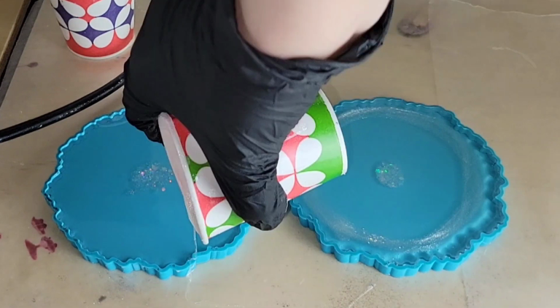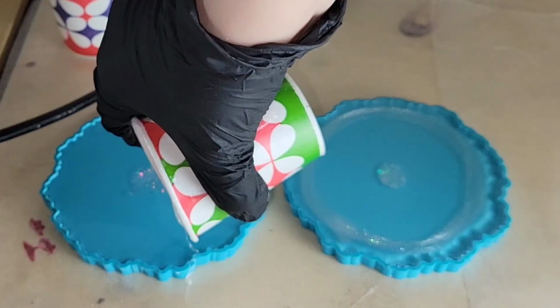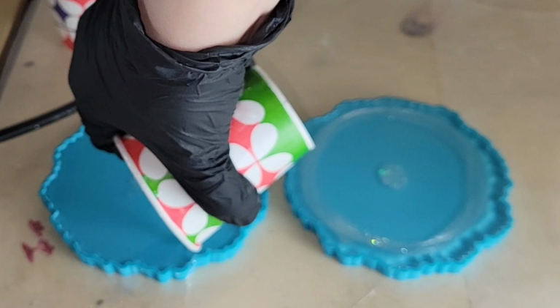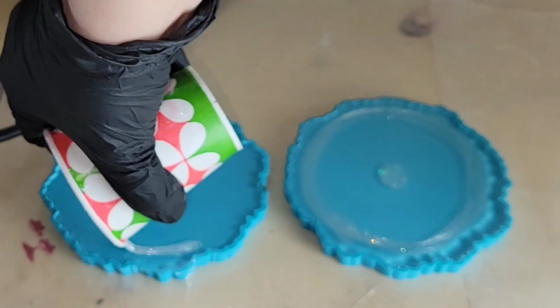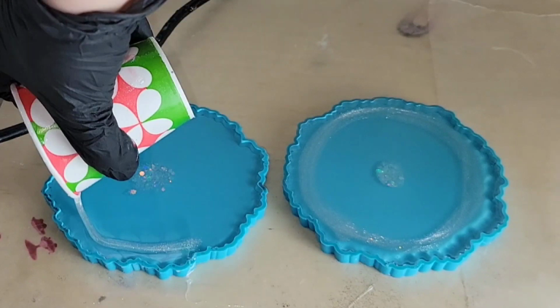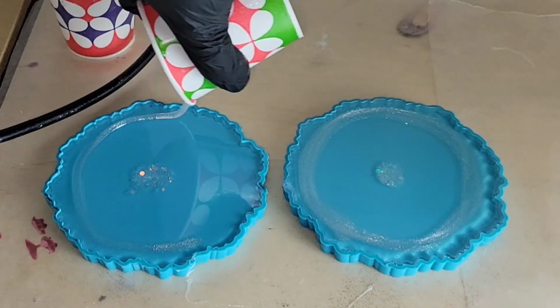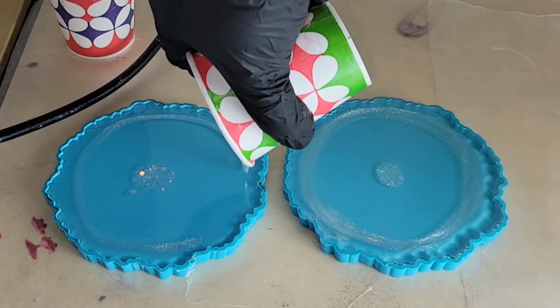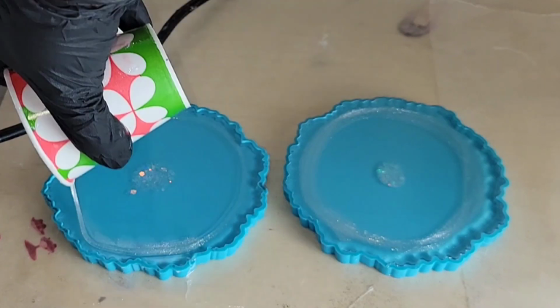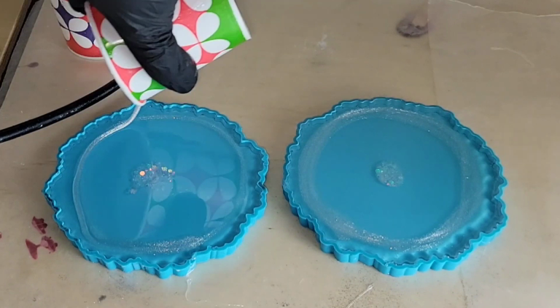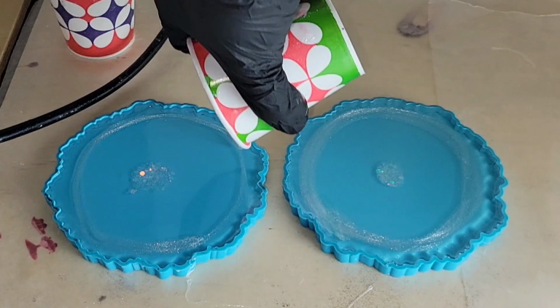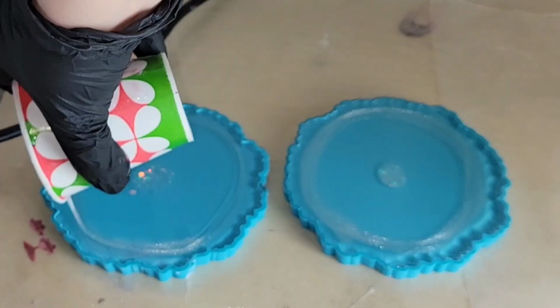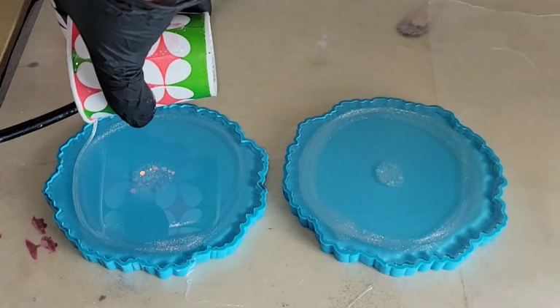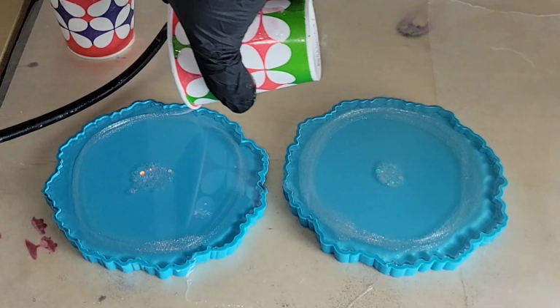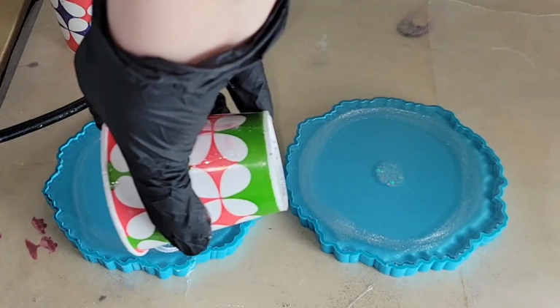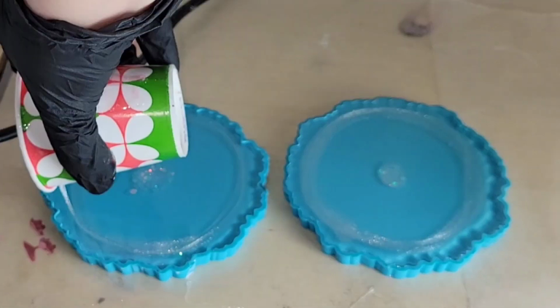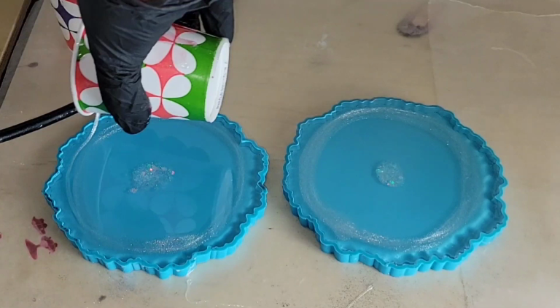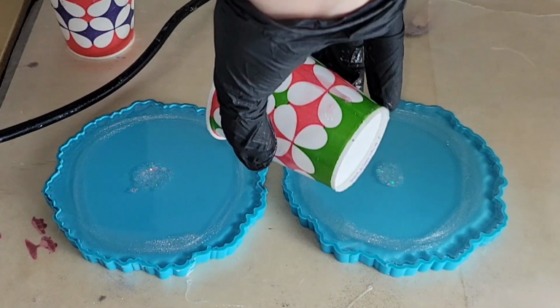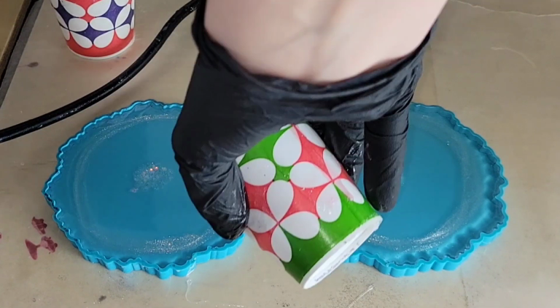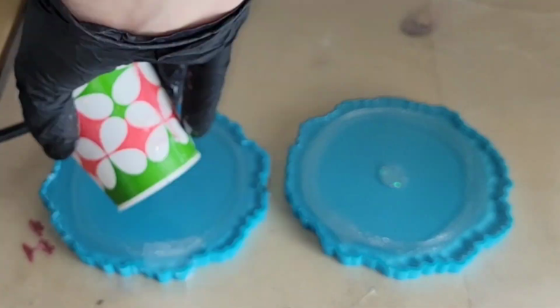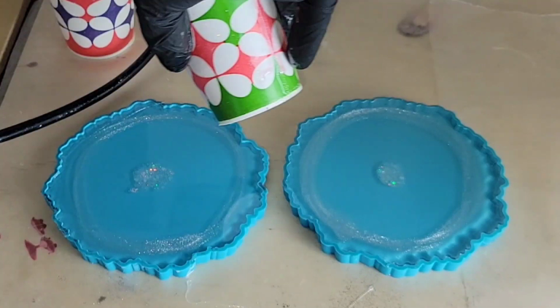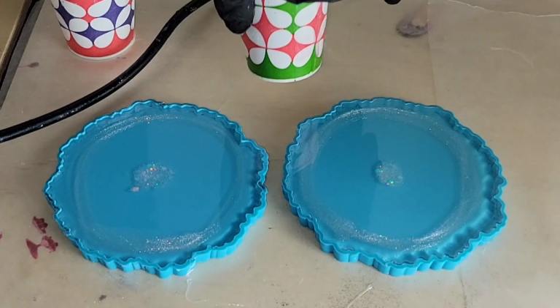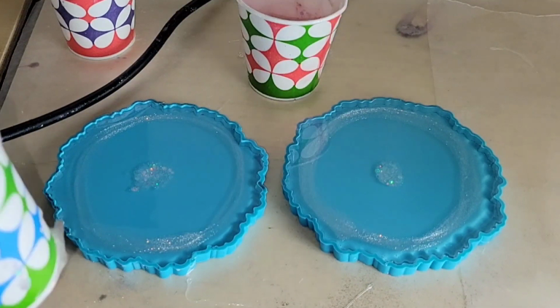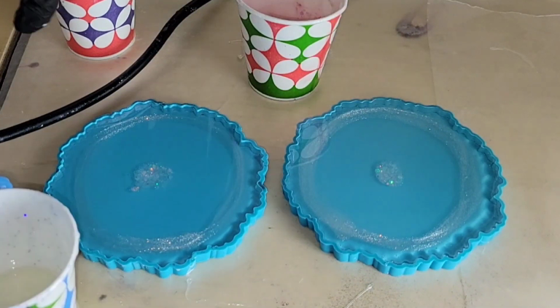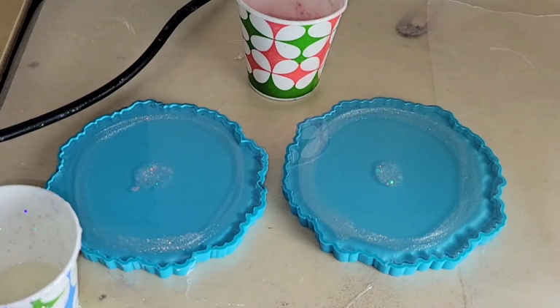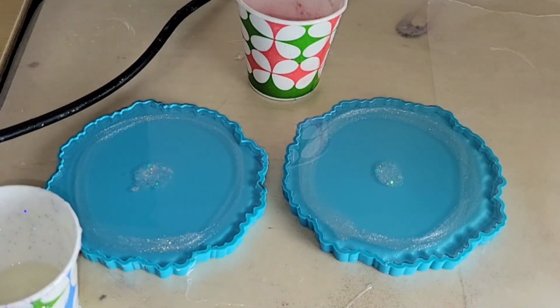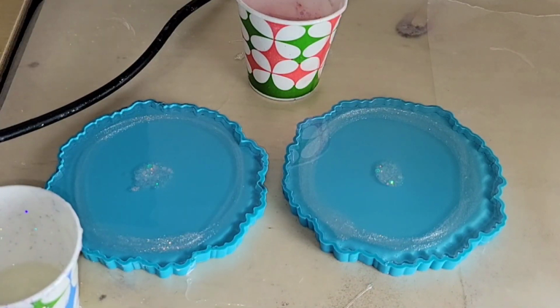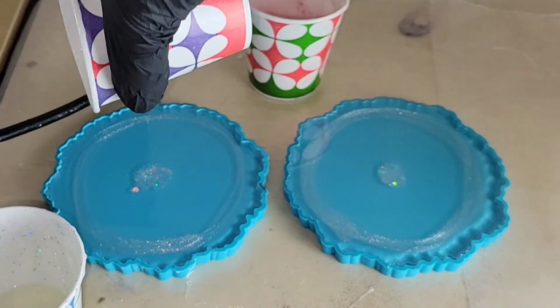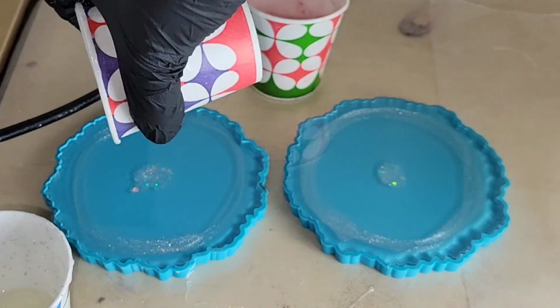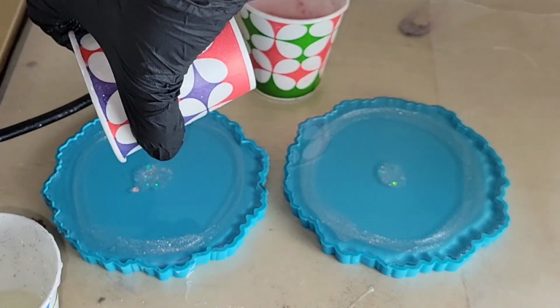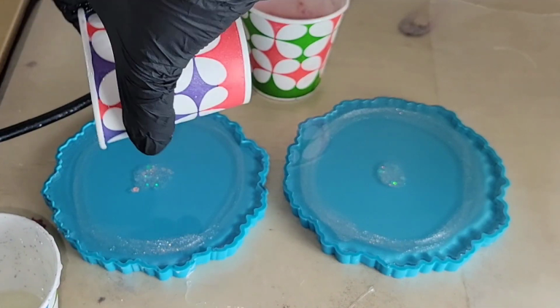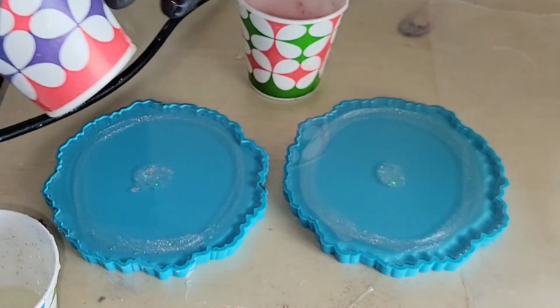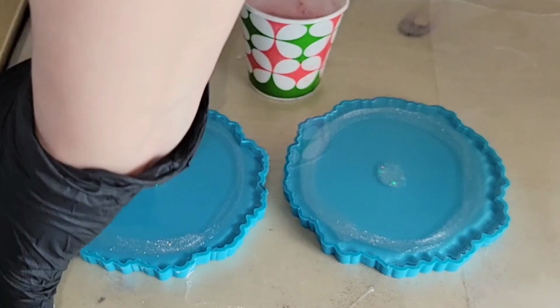I'm applying it around the rim of the coaster, right up on the edge. Then I'm going to go in with the Antique Lace pigment from Drier Days Art Studio inside of that circle that we just made.